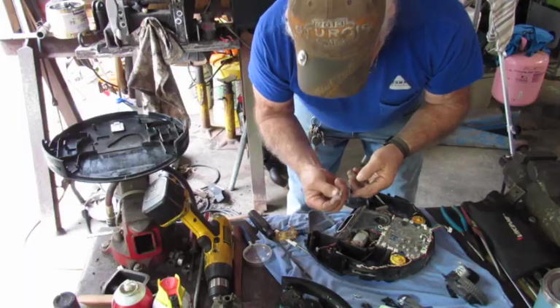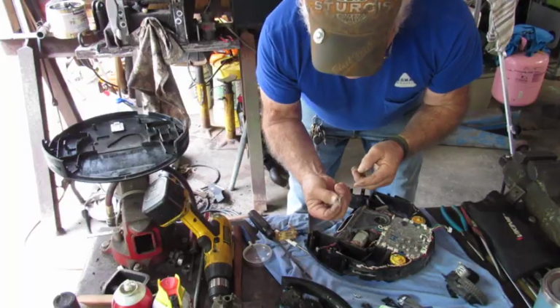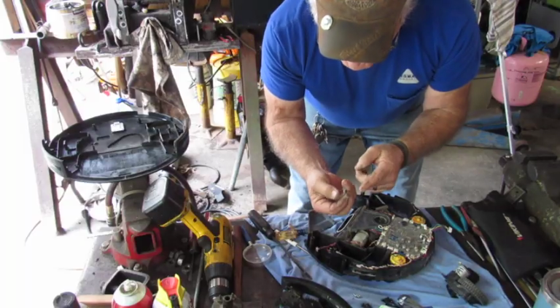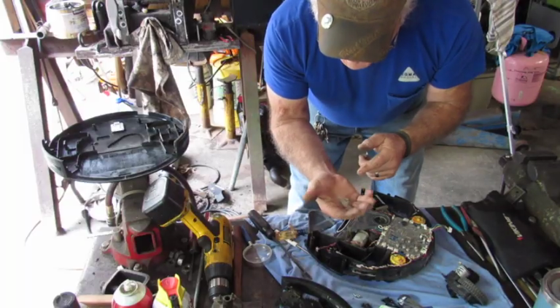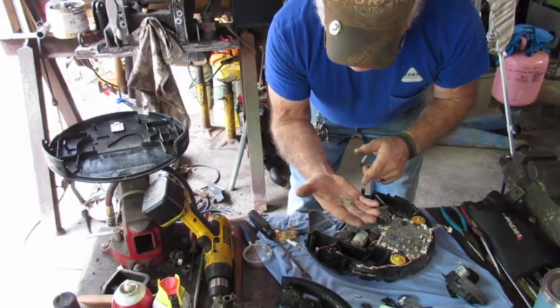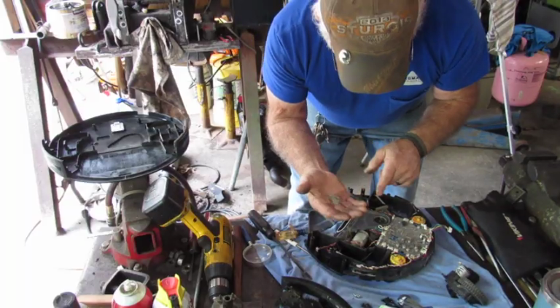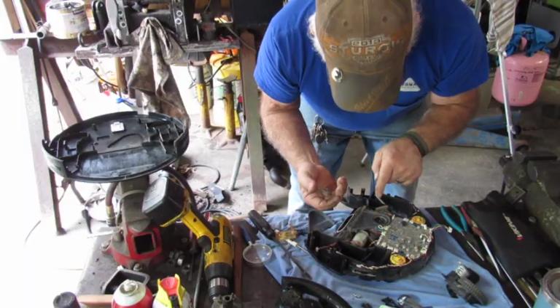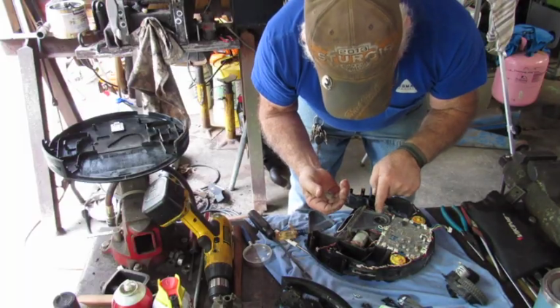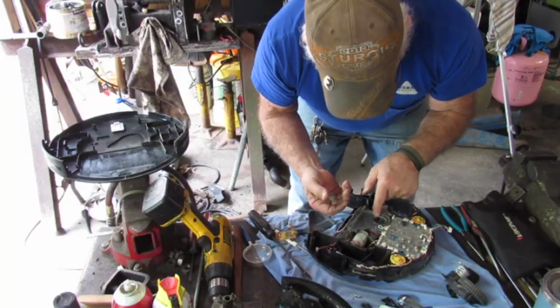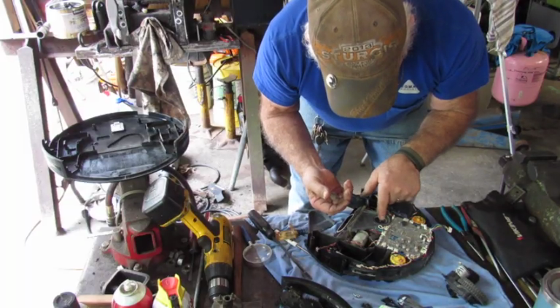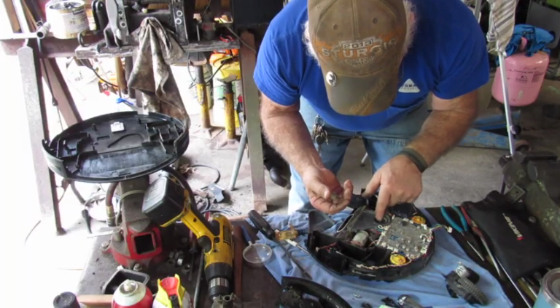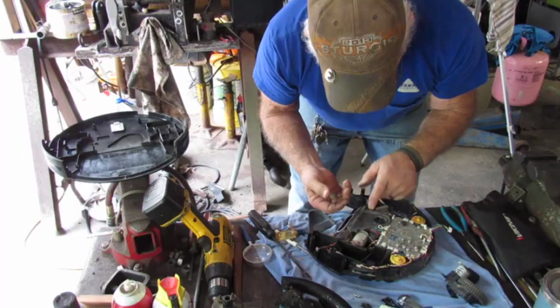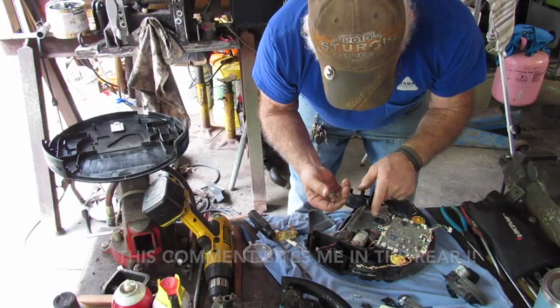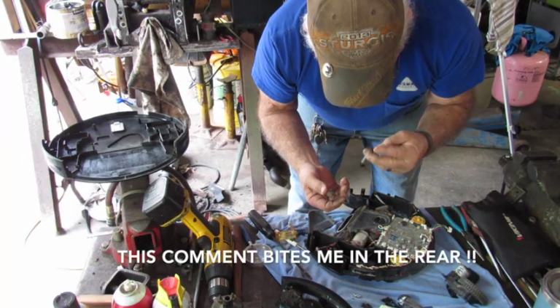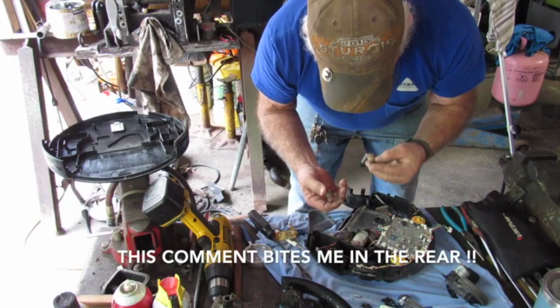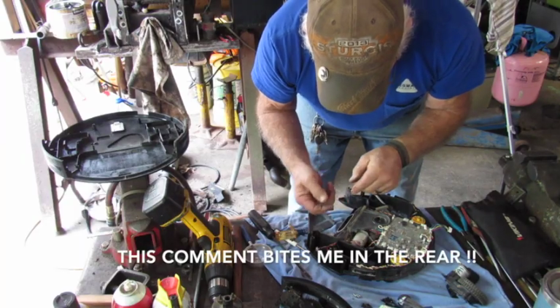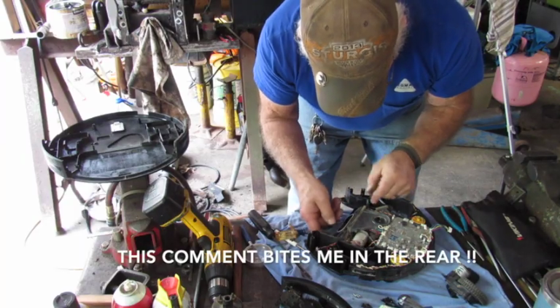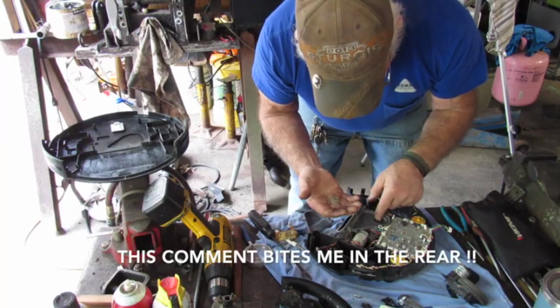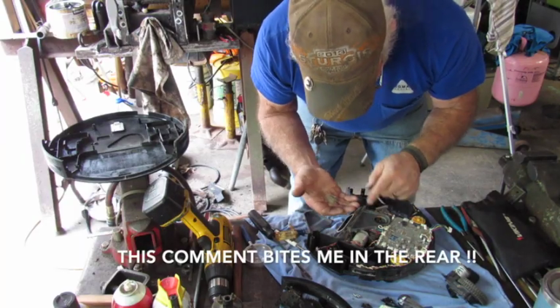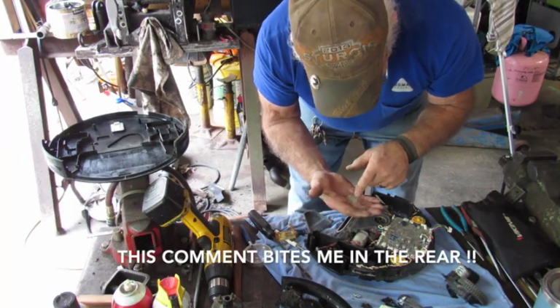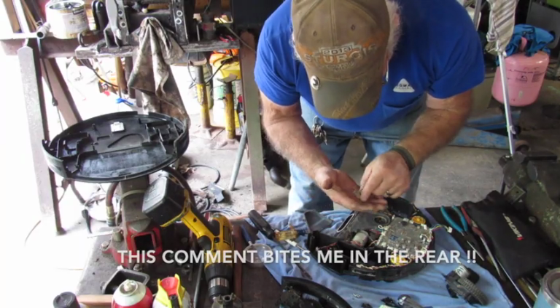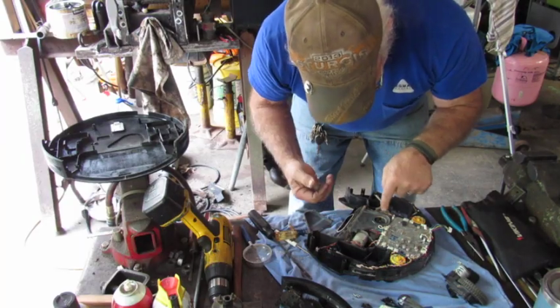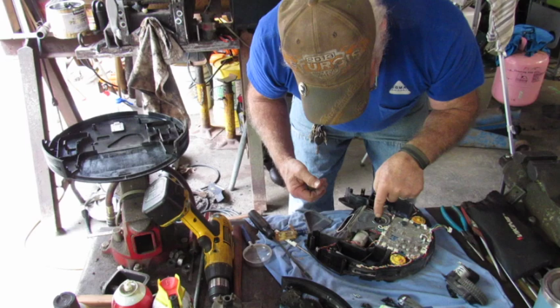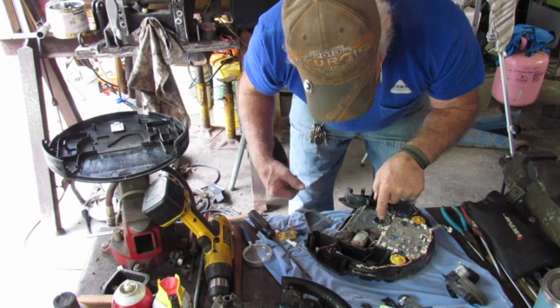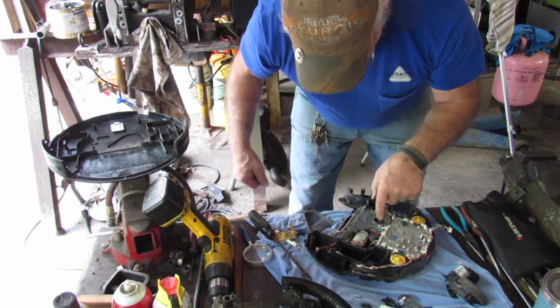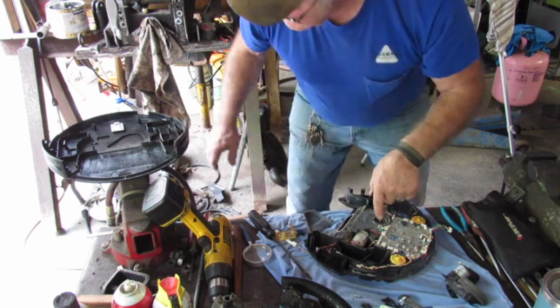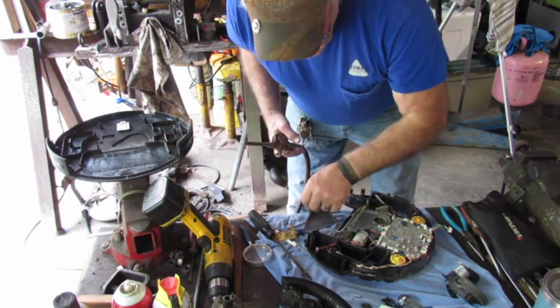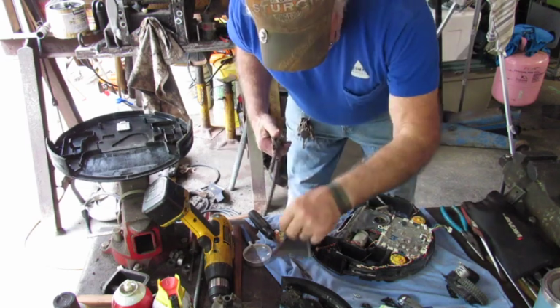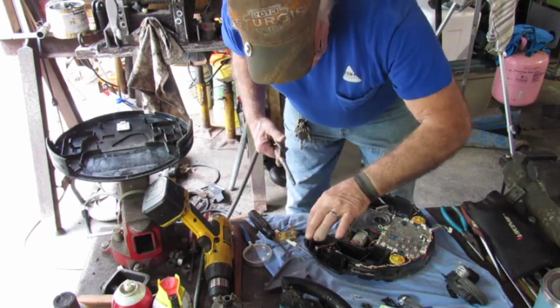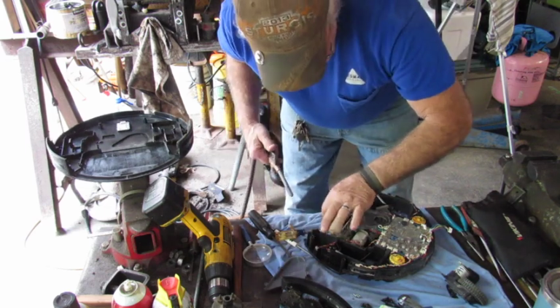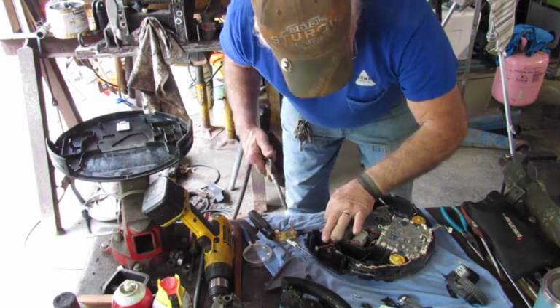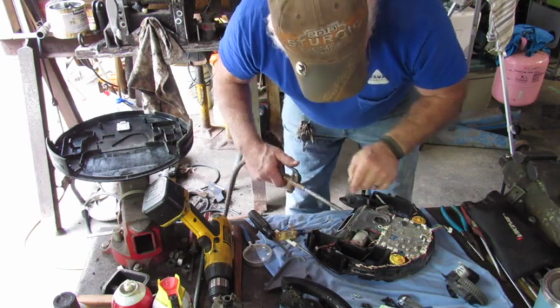And there we are. I believe that is the culprit. I'm hoping that's what's causing this to be out of balance and rattle so loudly. Now that I got that cleaned out, I'm going to go ahead and blow it the rest of the way out, and we'll put it back together and see if my suspicions are right.